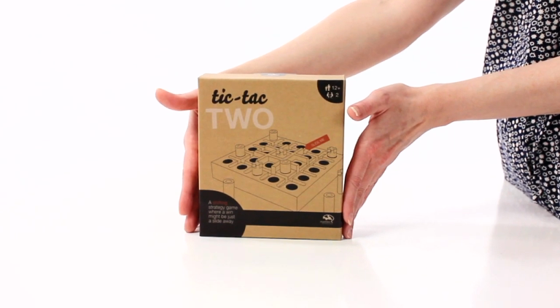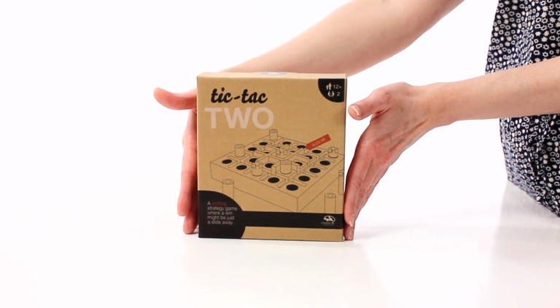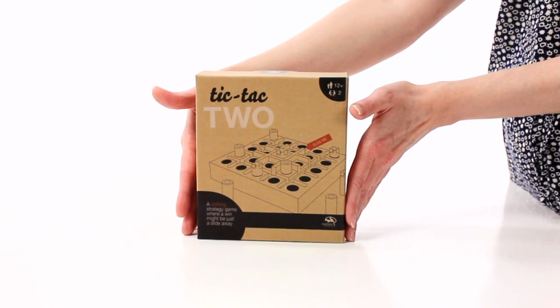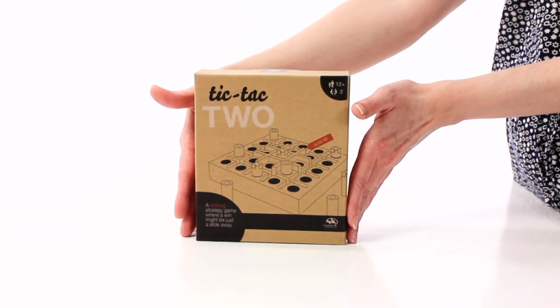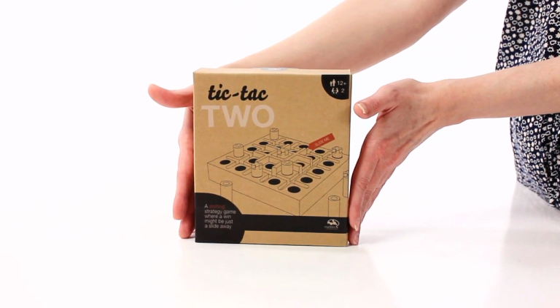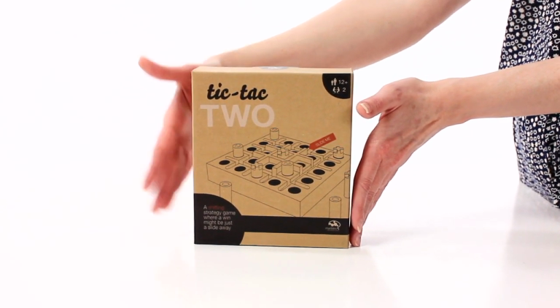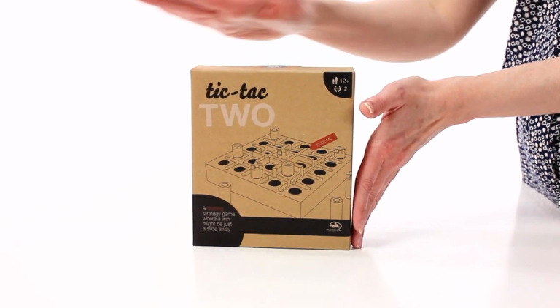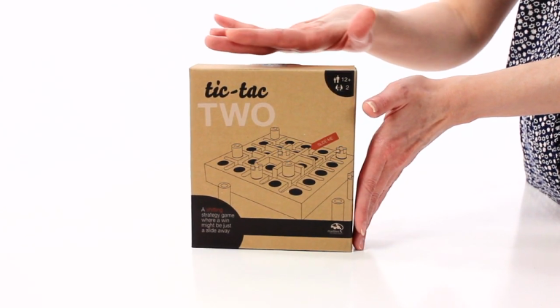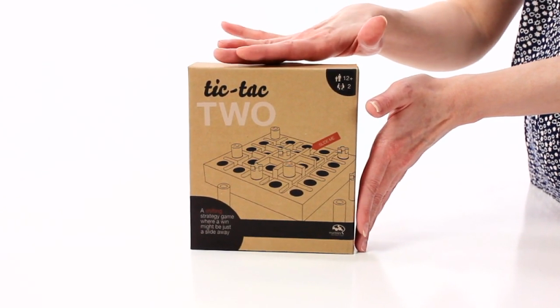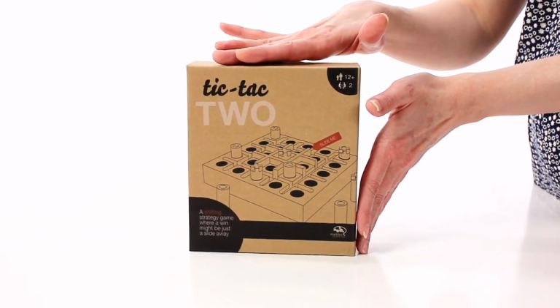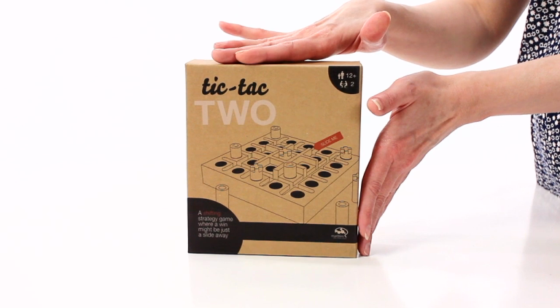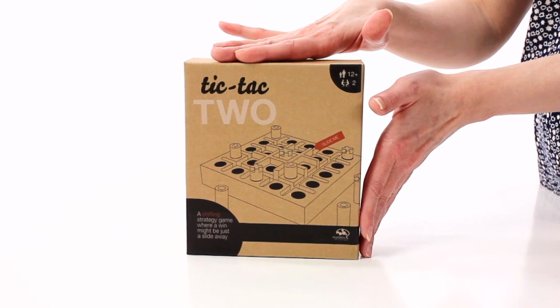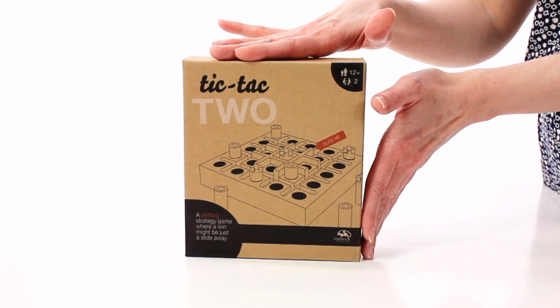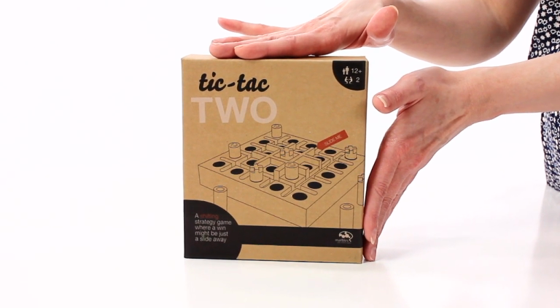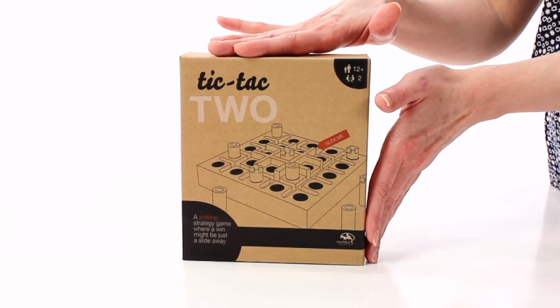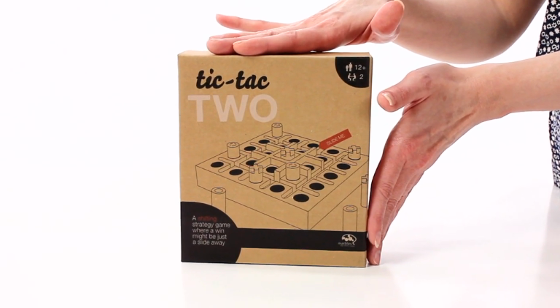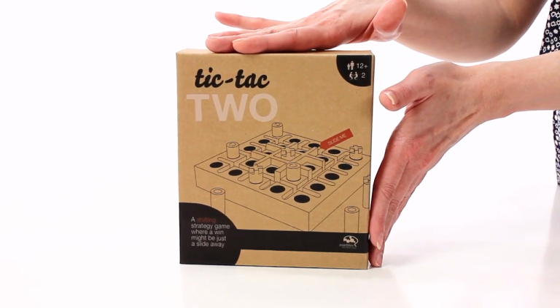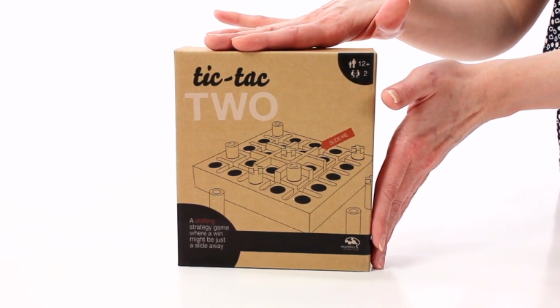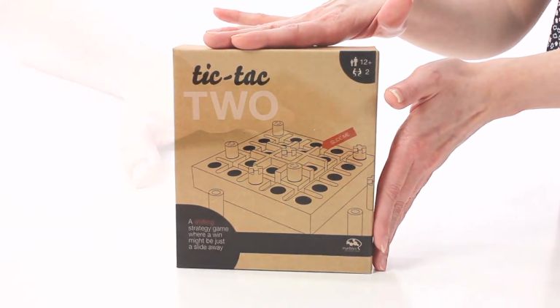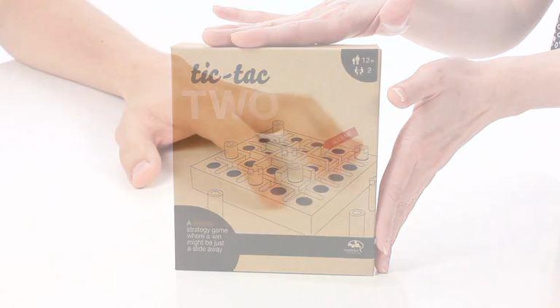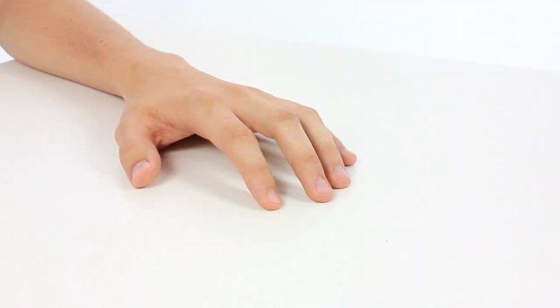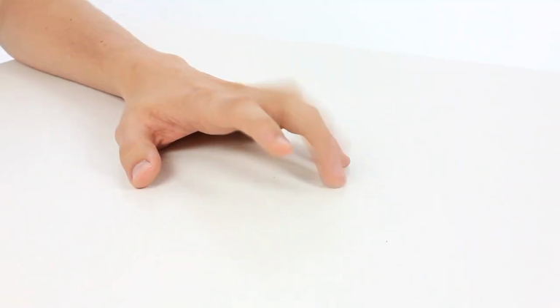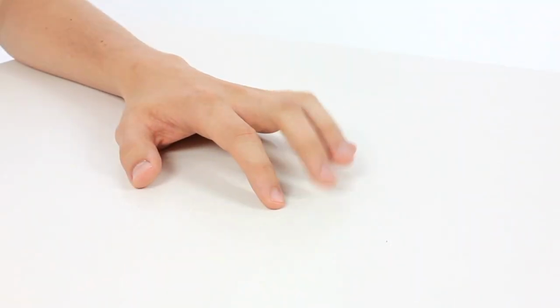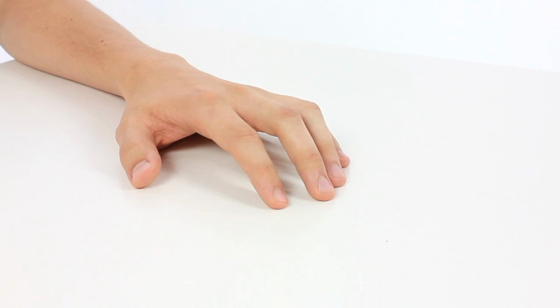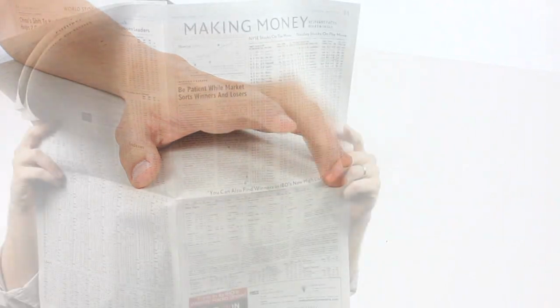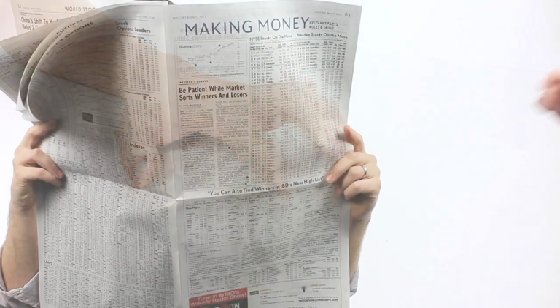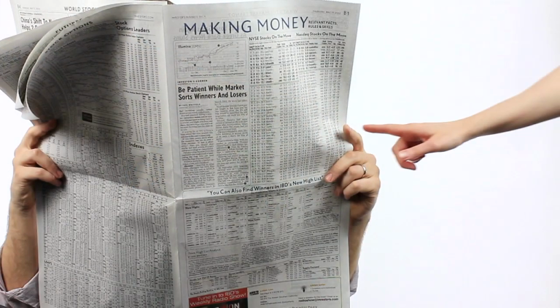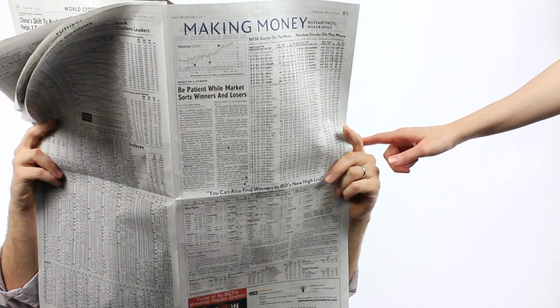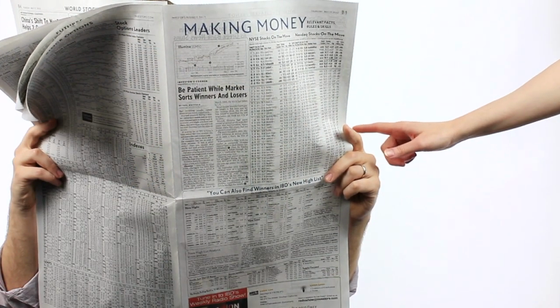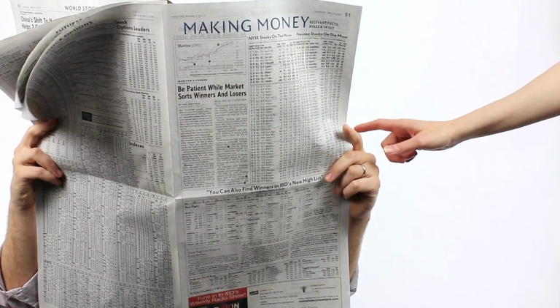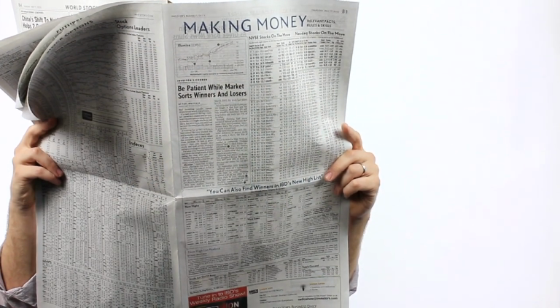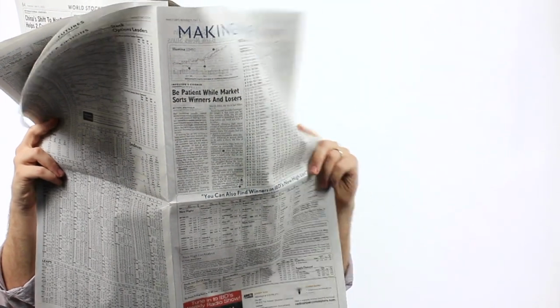This brain health moment was brought to you by Marbles the Brain Store, makers of Tic-Tac-Too. Kids complaining that they're bored? Want to have some quality gameplay with your spouse?